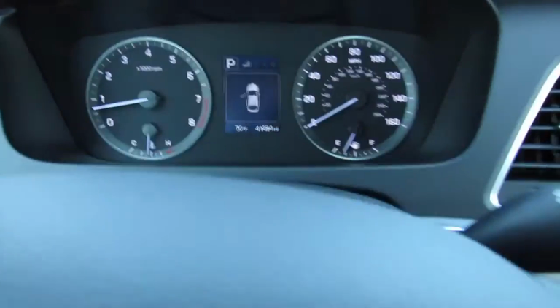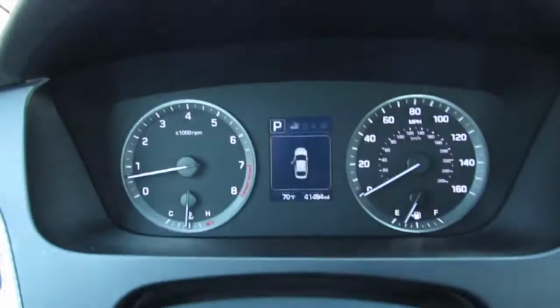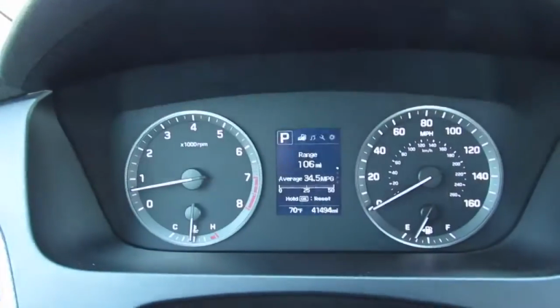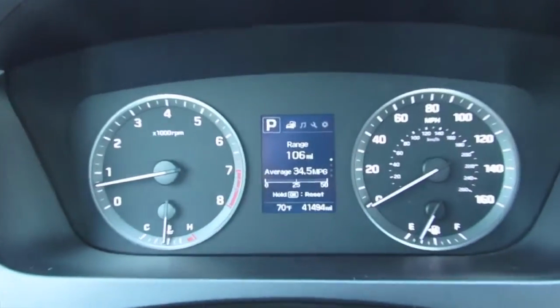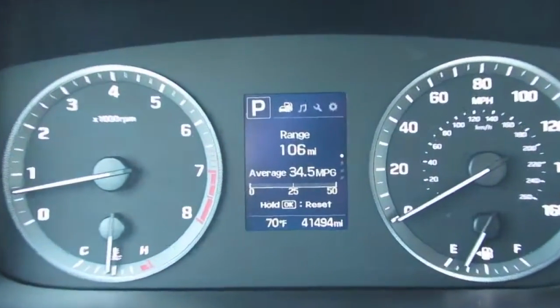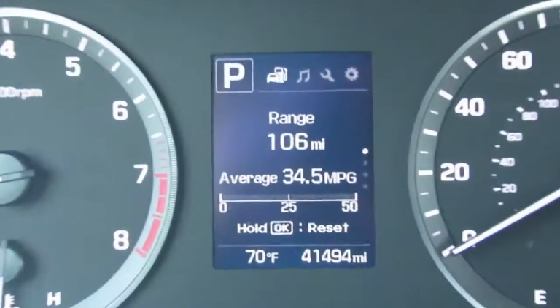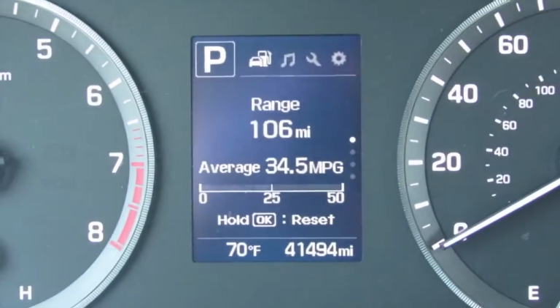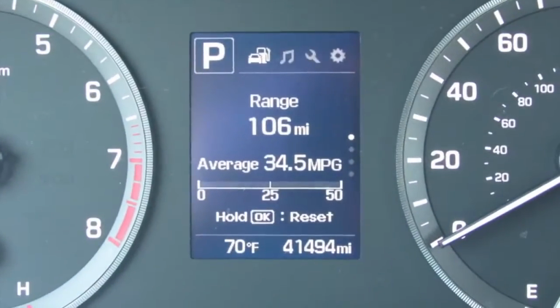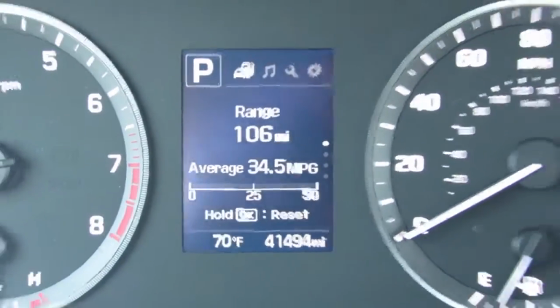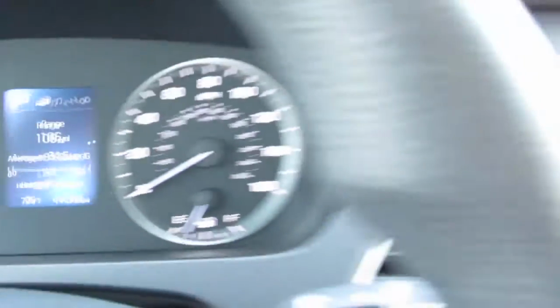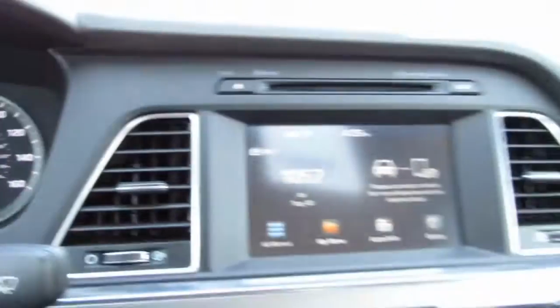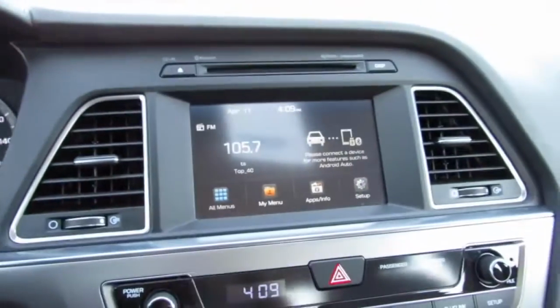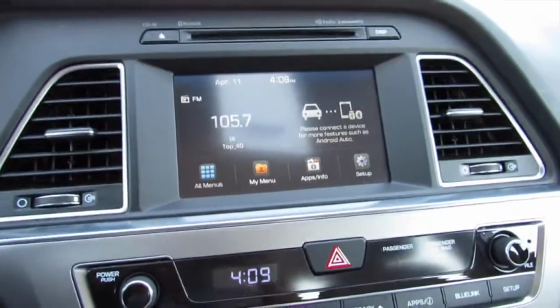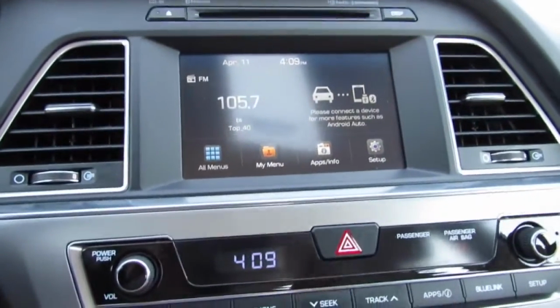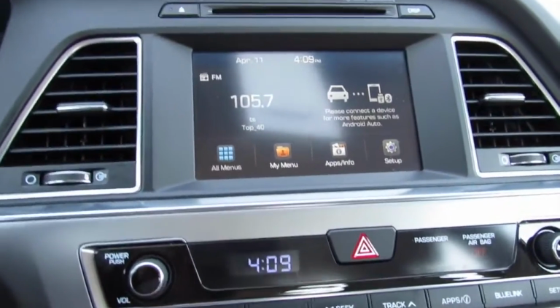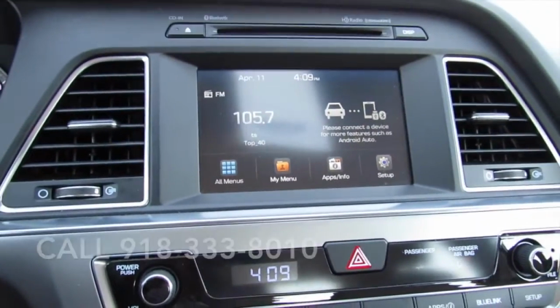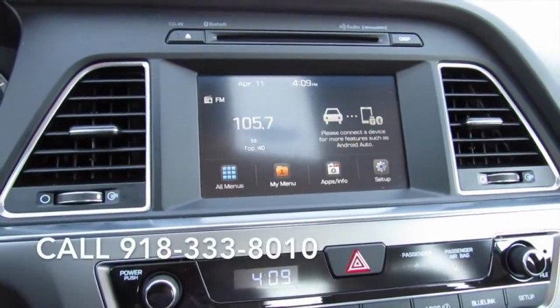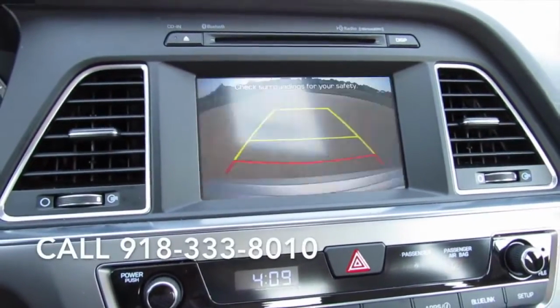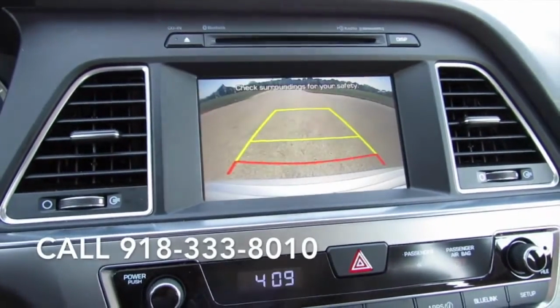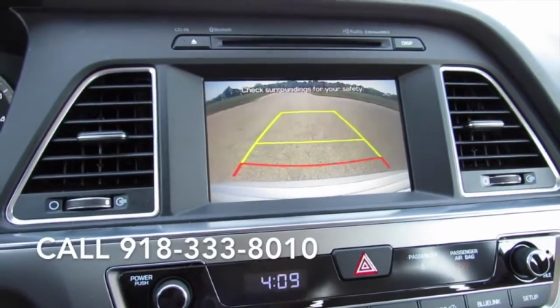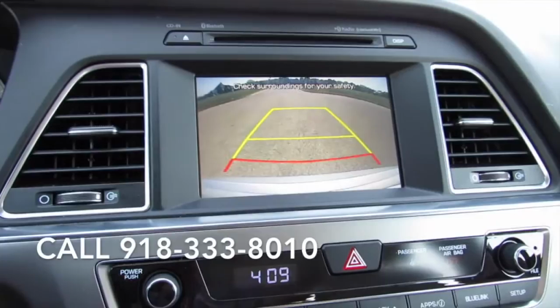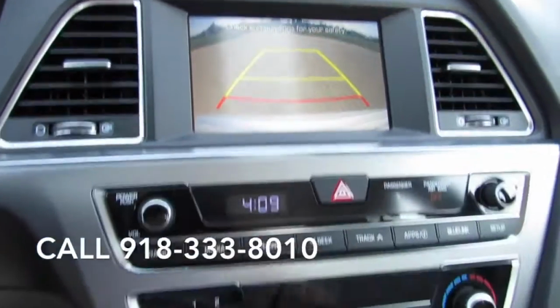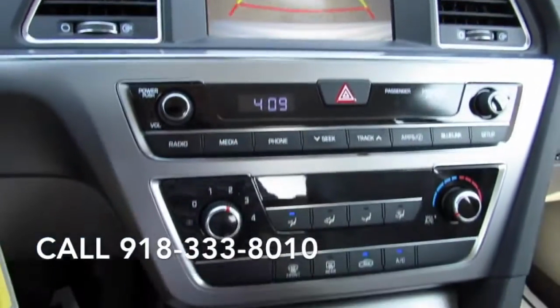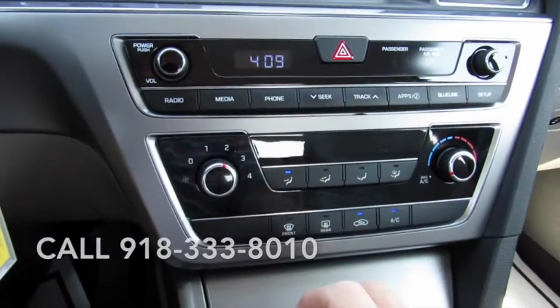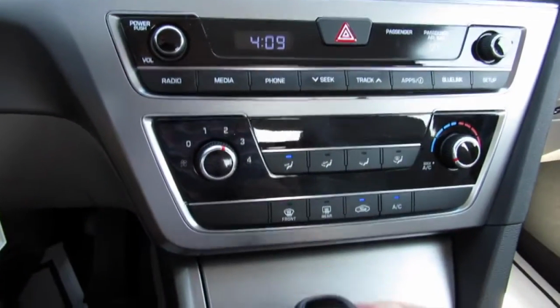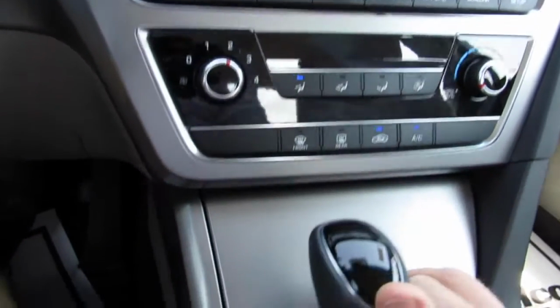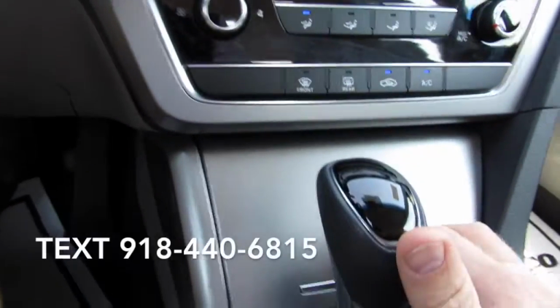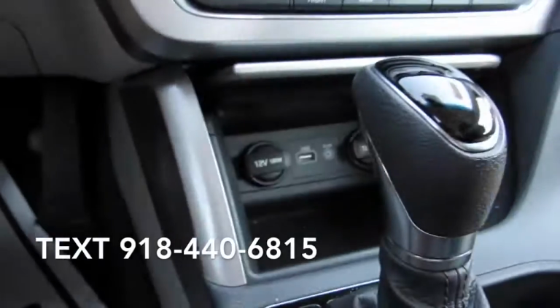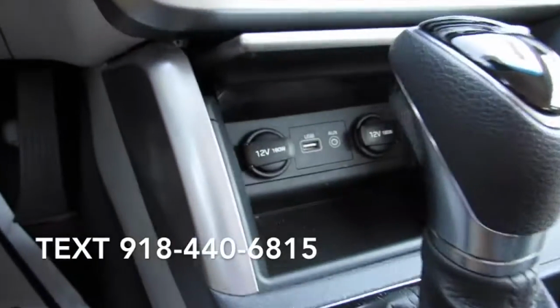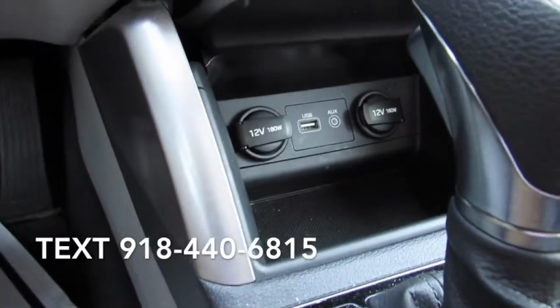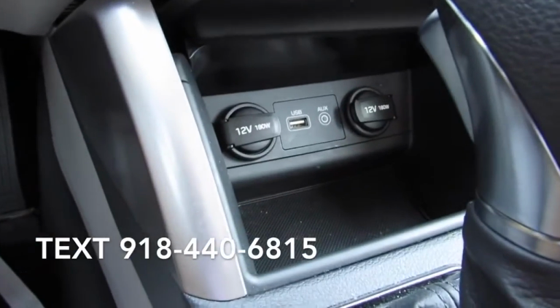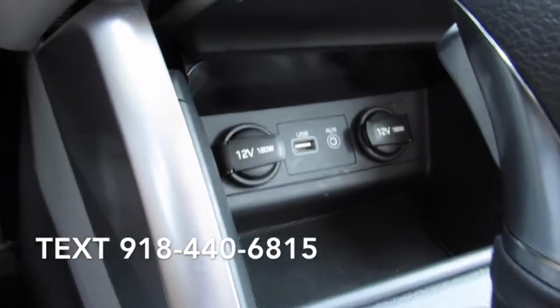Hyundai ensures the safety and security of its passengers with equipment such as head curtain airbags, traction control, a panic alarm, an emergency communication system, and four-wheel disc brakes with ABS.